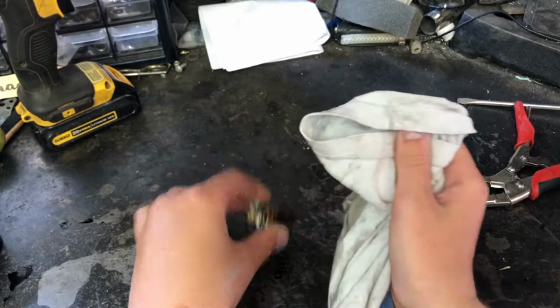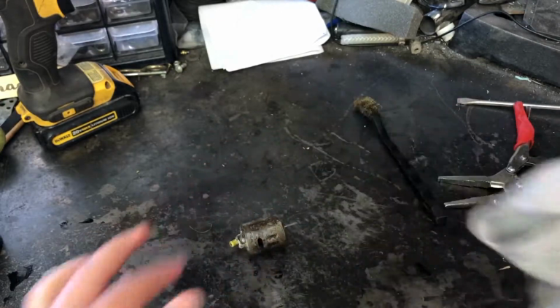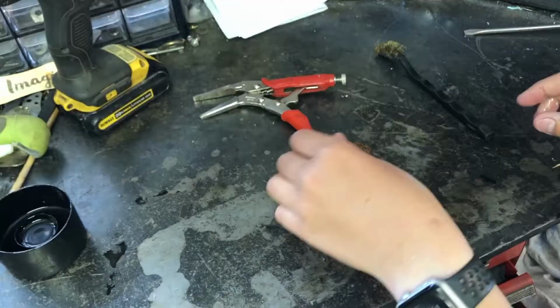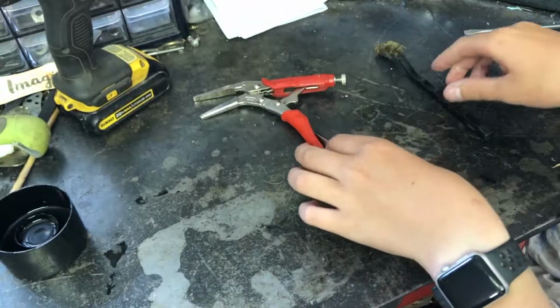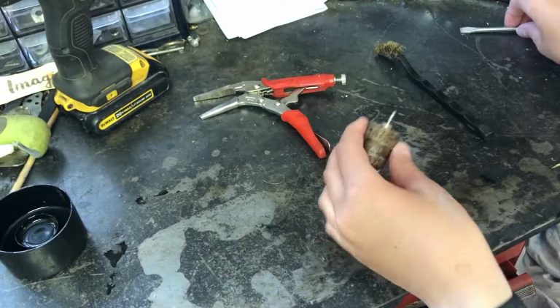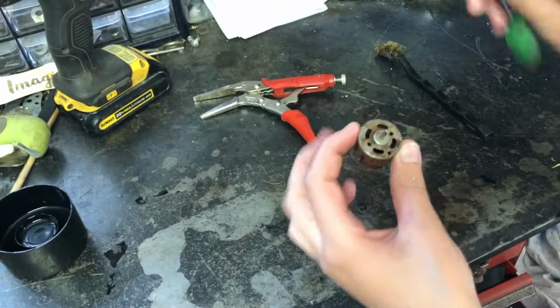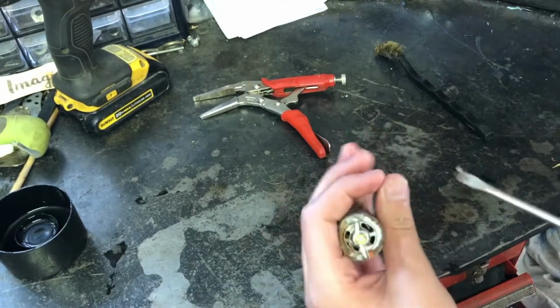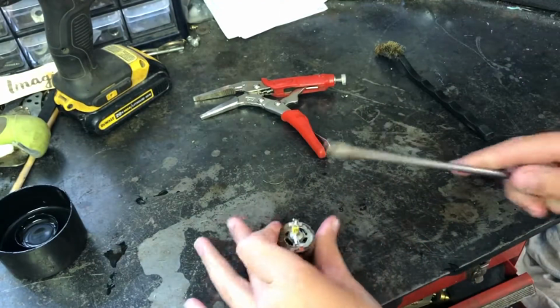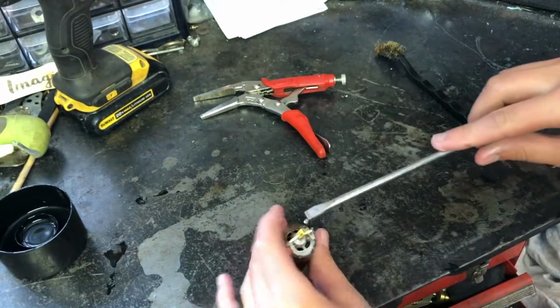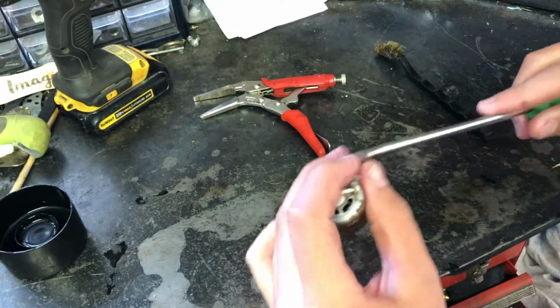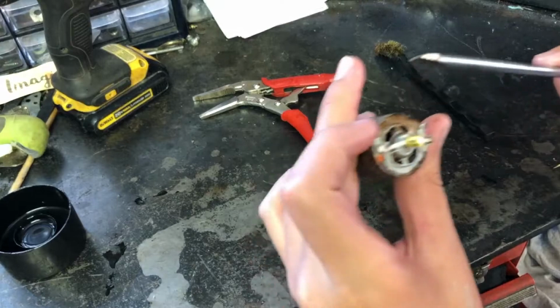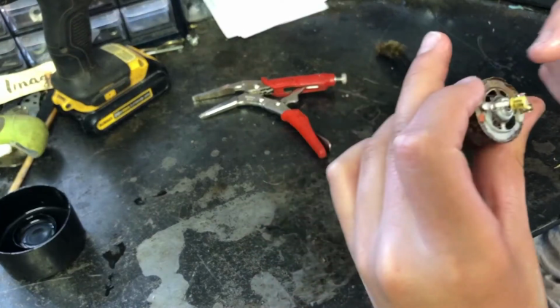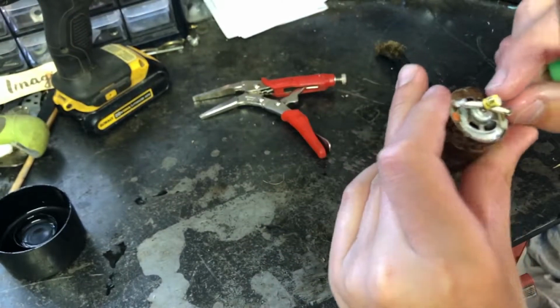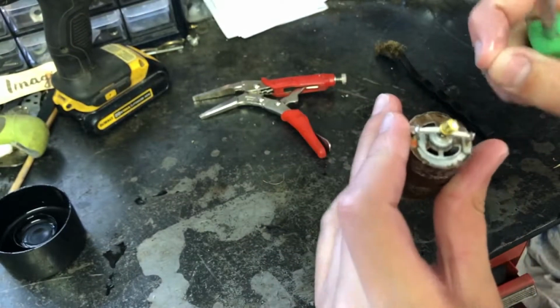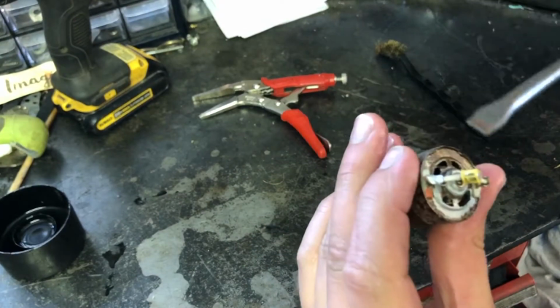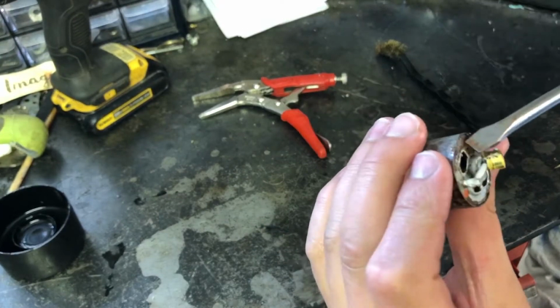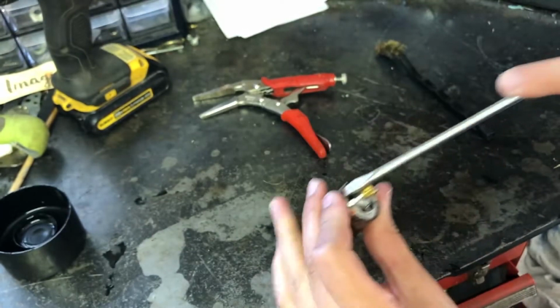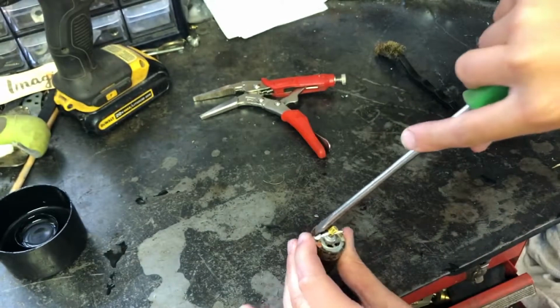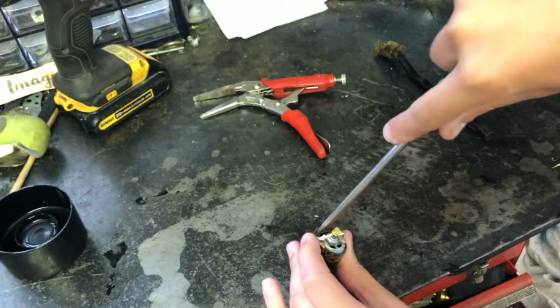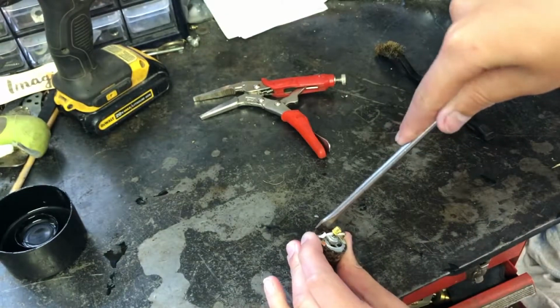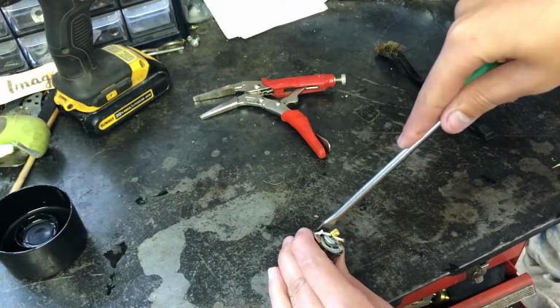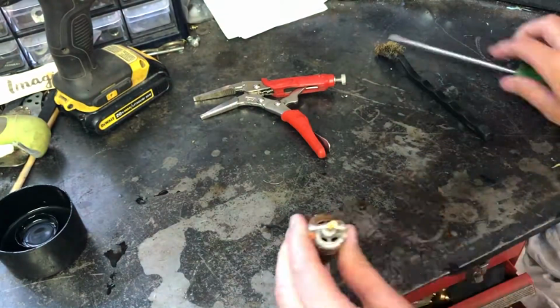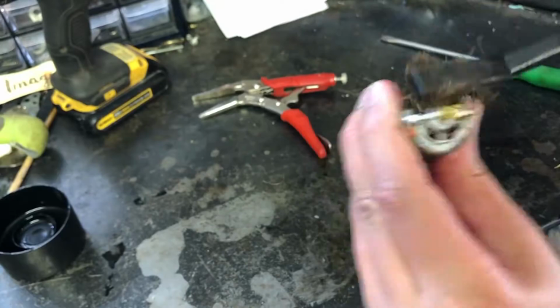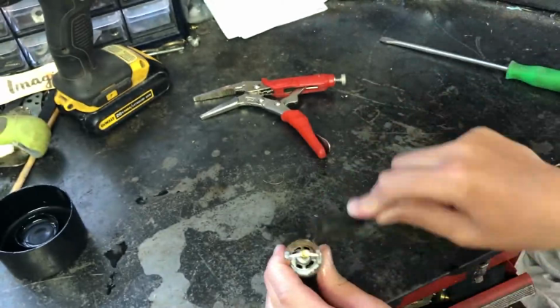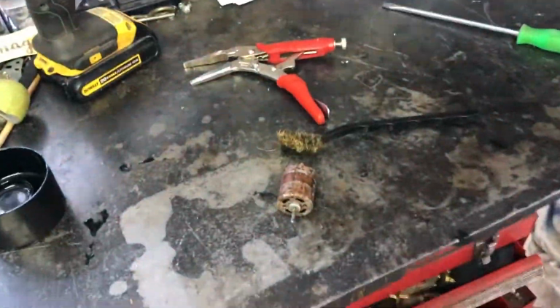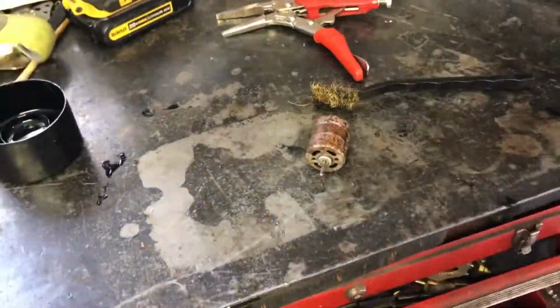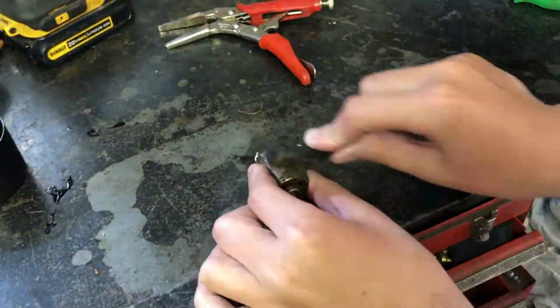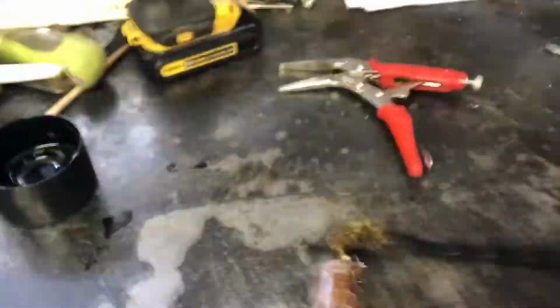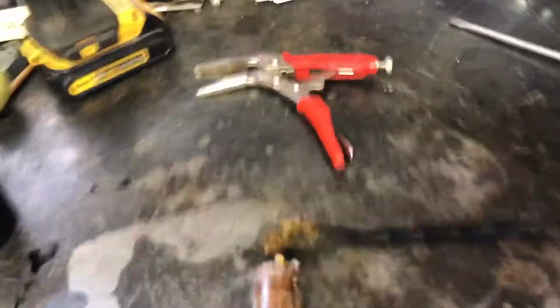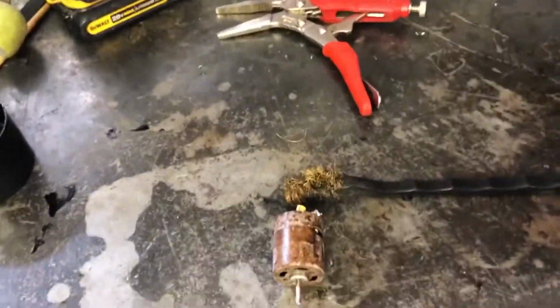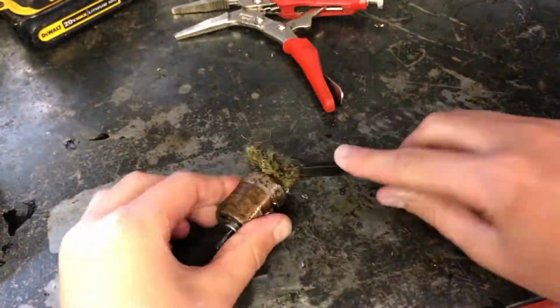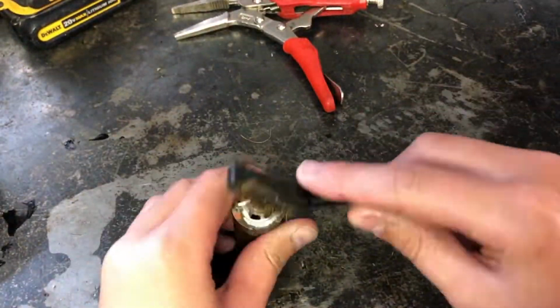Now I'm going to see if I can remove that metal bit from the top of the motor. First, I'm going to use my flathead screwdriver and see if I can pry the parts off with that. But it seems like it's too rusted on.